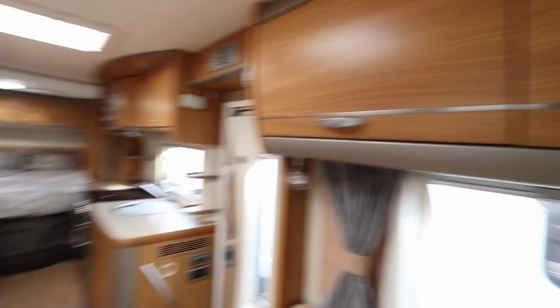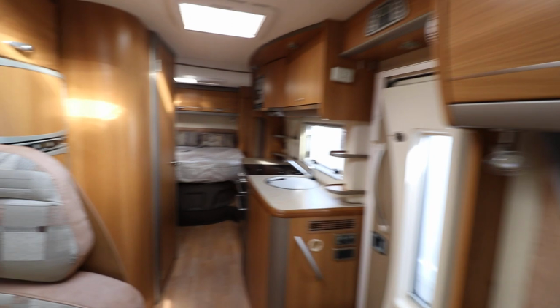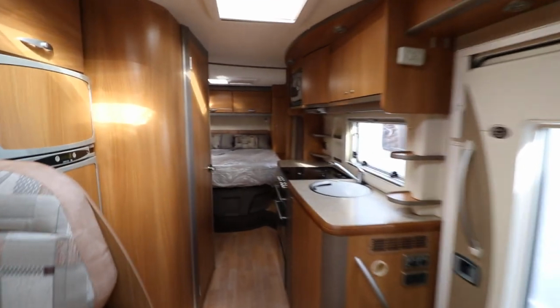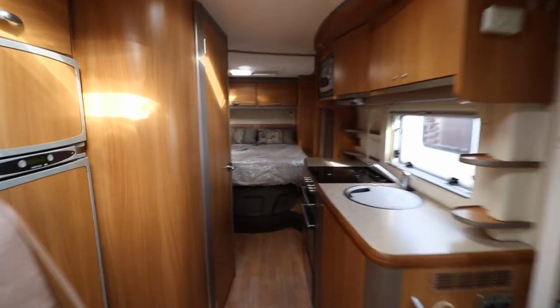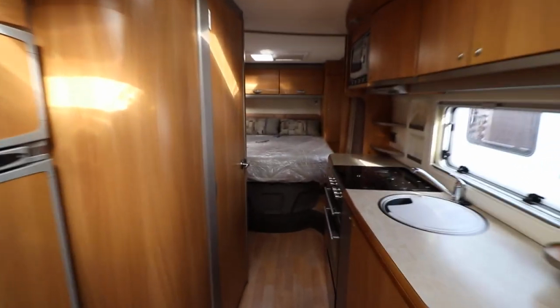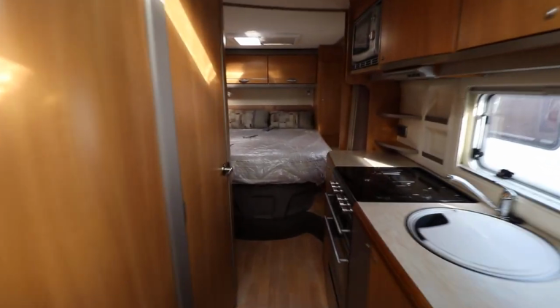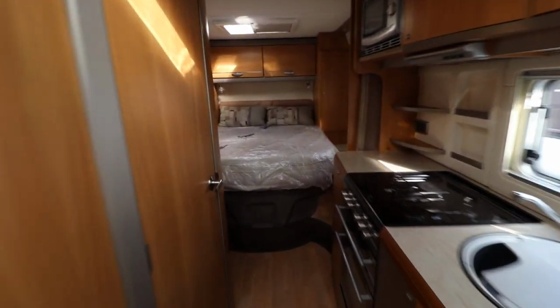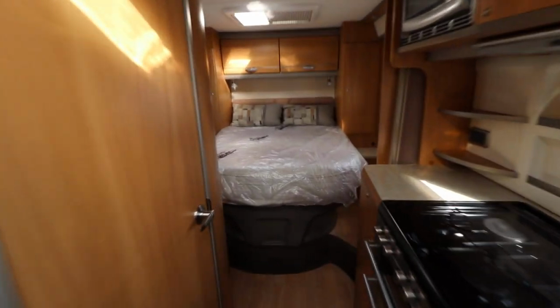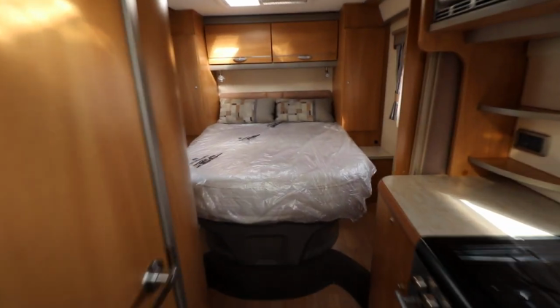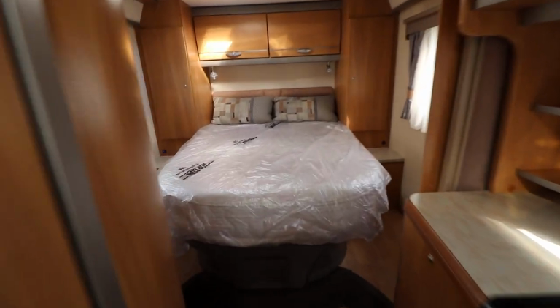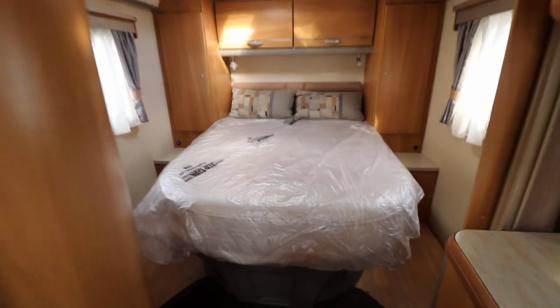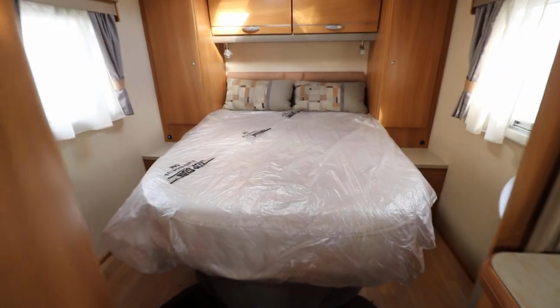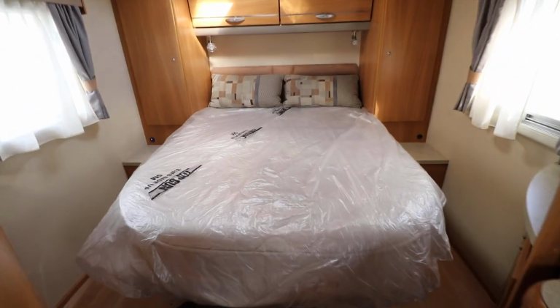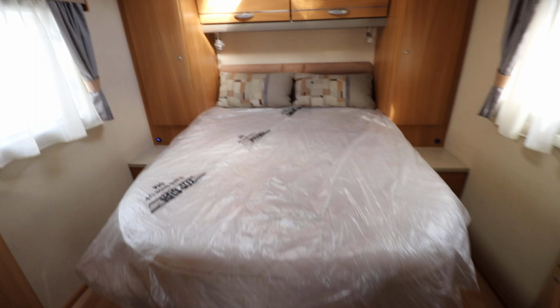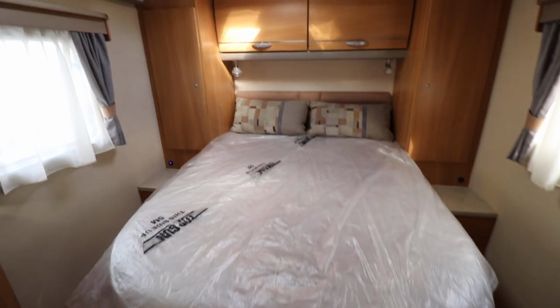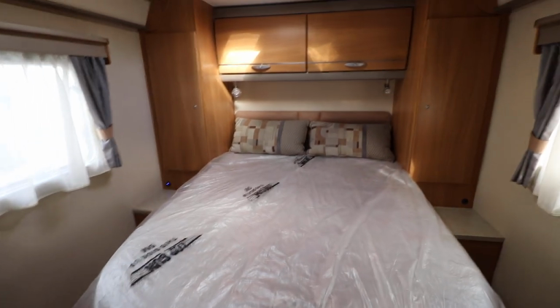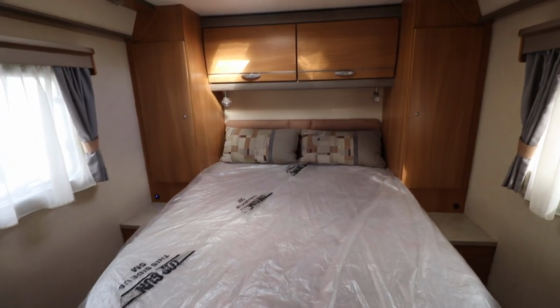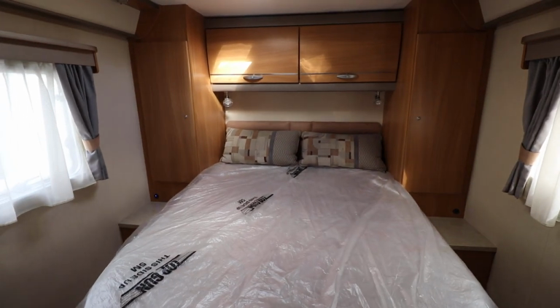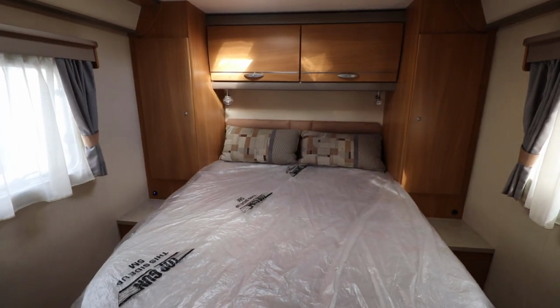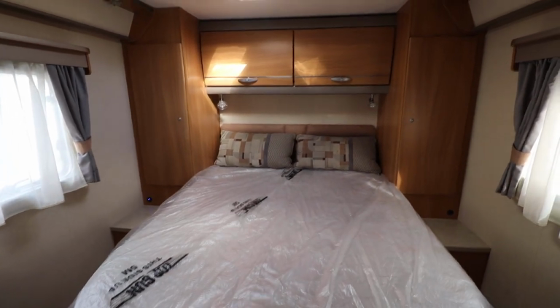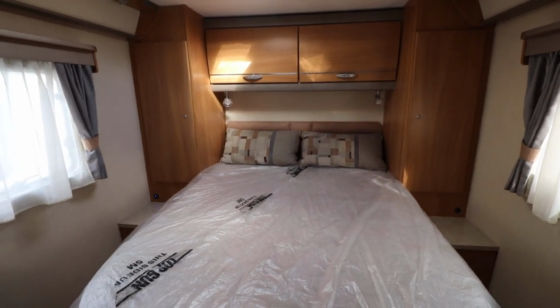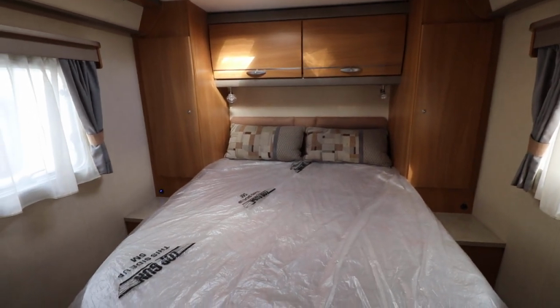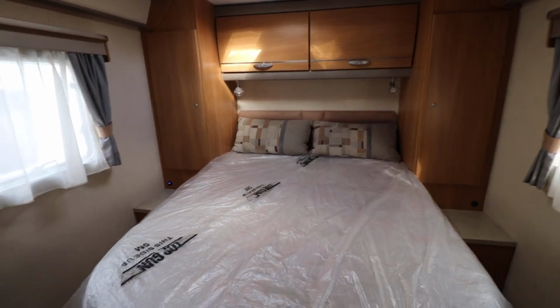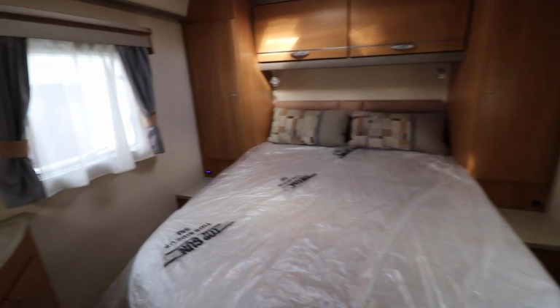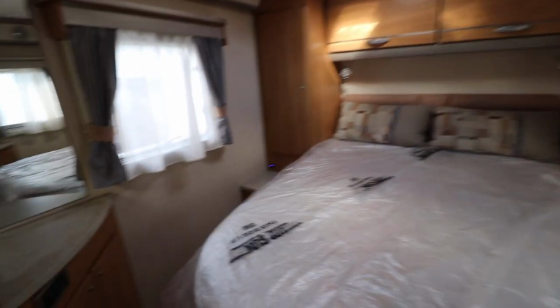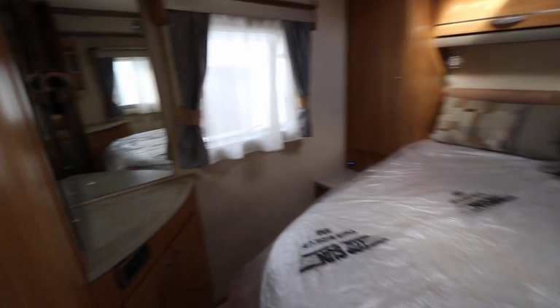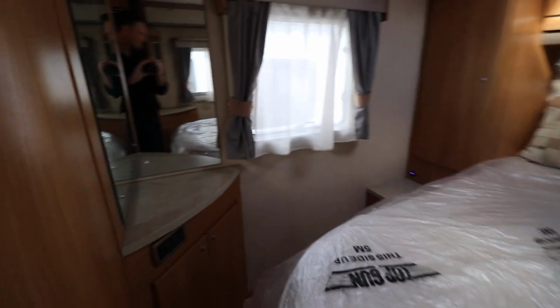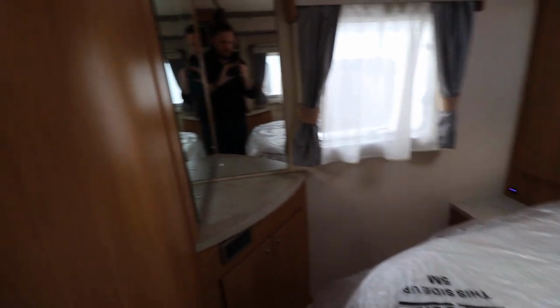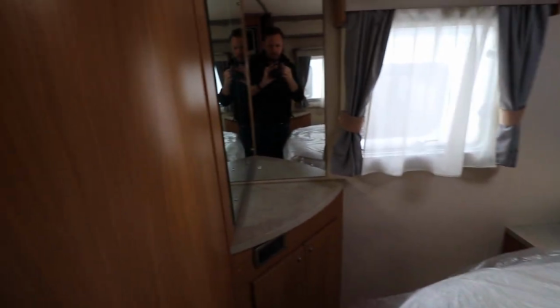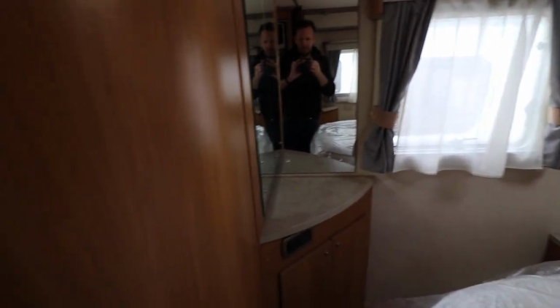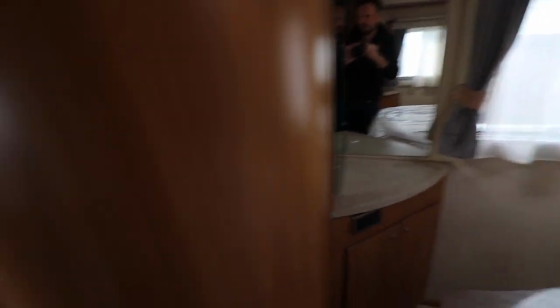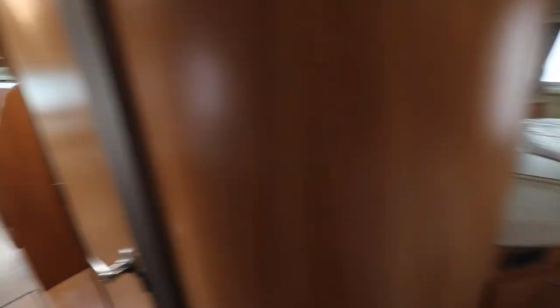At the rear, there is an island bed that lifts up and there's storage underneath. Either side of that, there is a wardrobe and then you've got your overhead cabinets as well. There are mirrors on both sides, or vanity units.